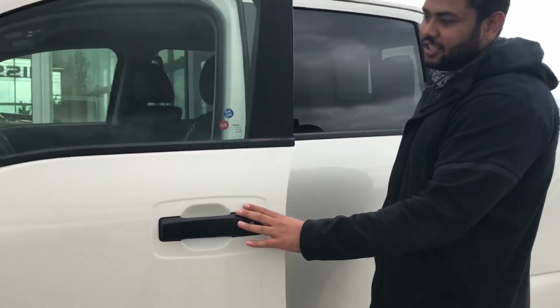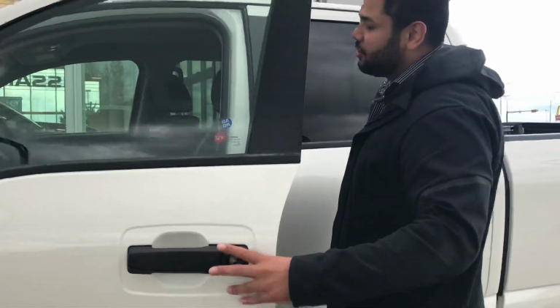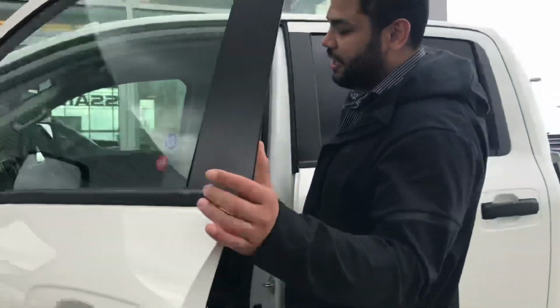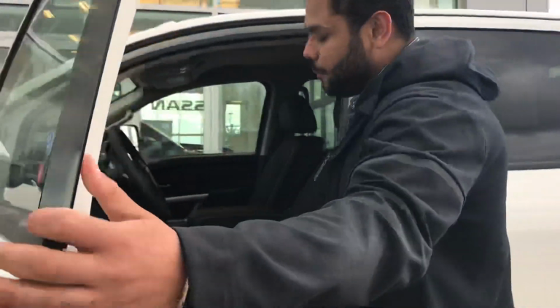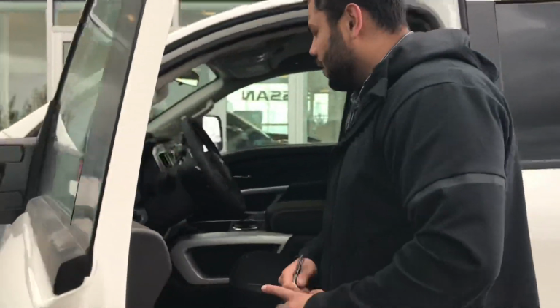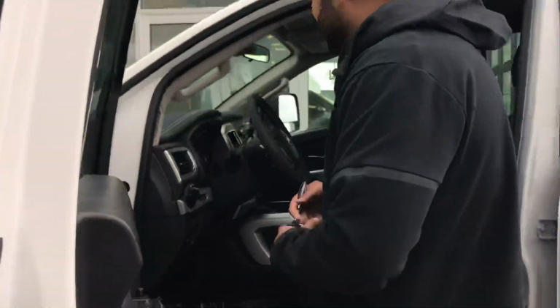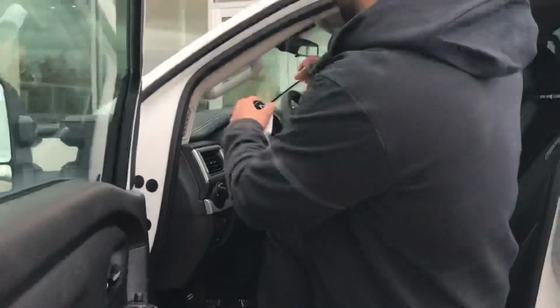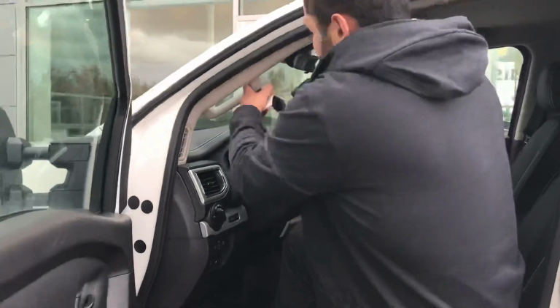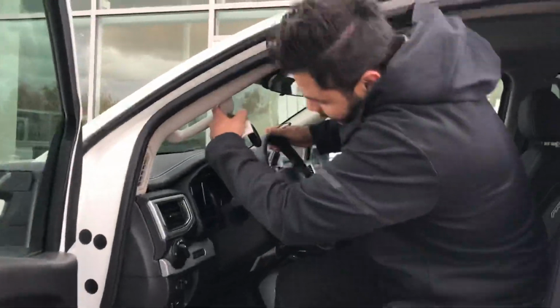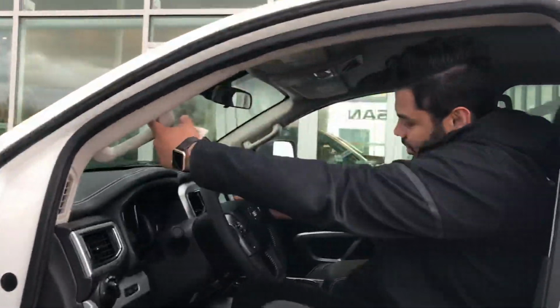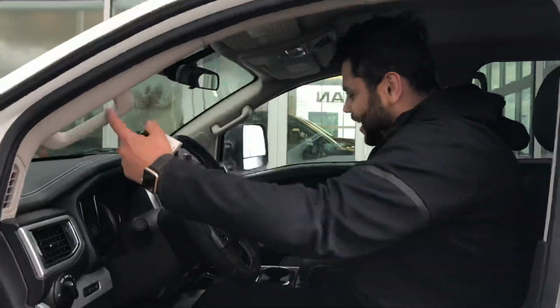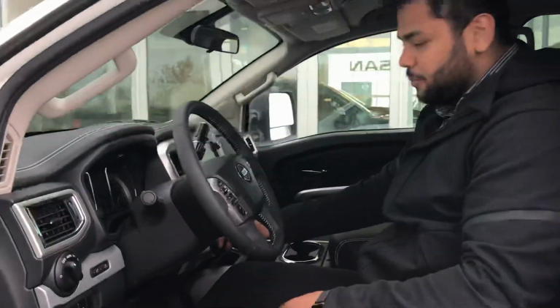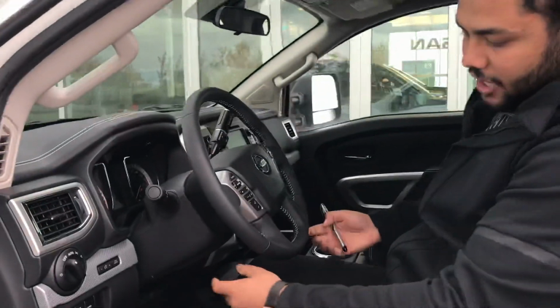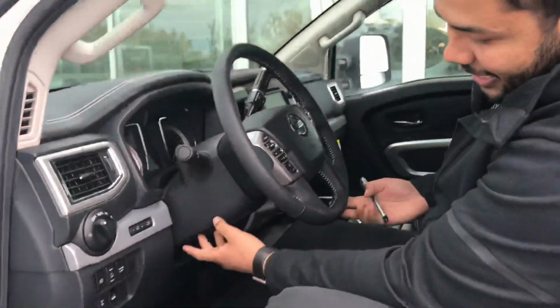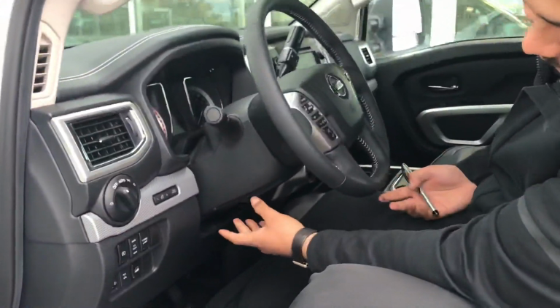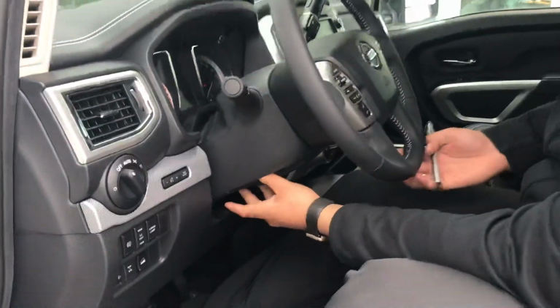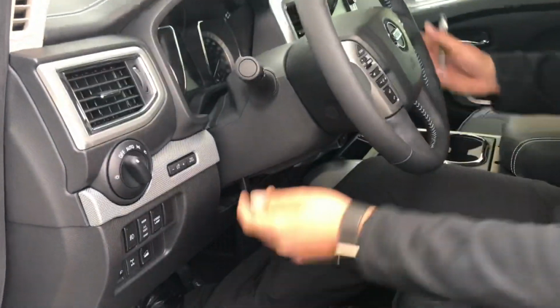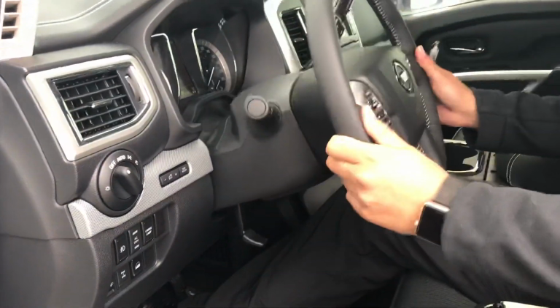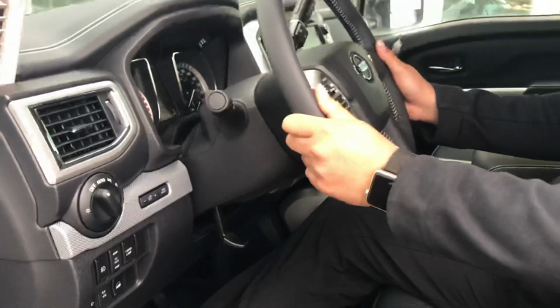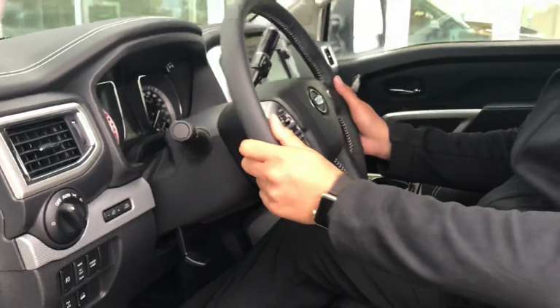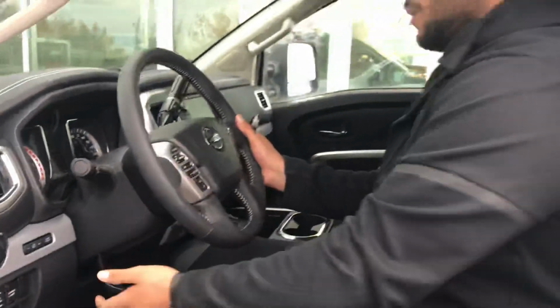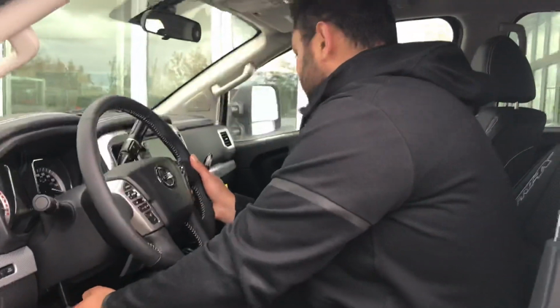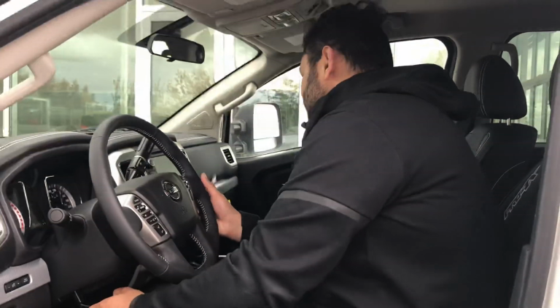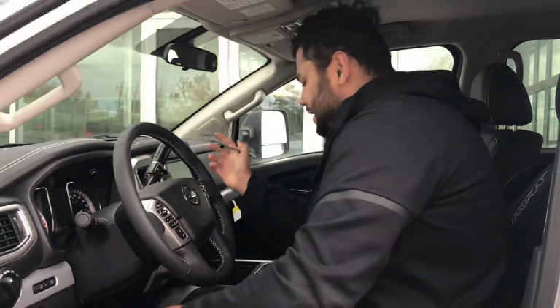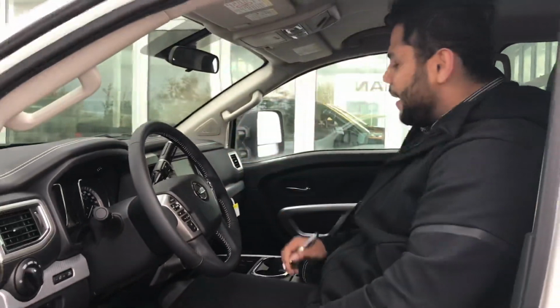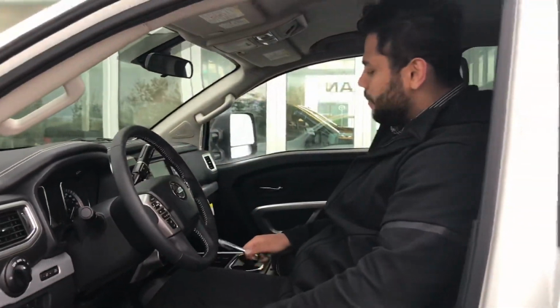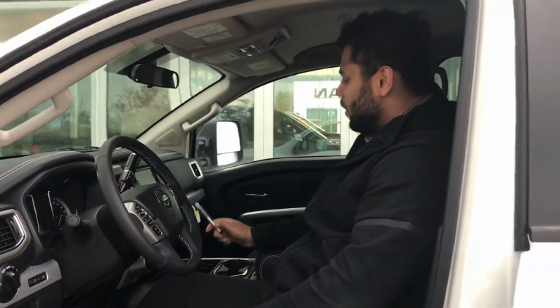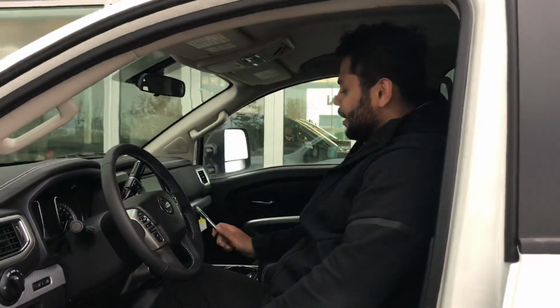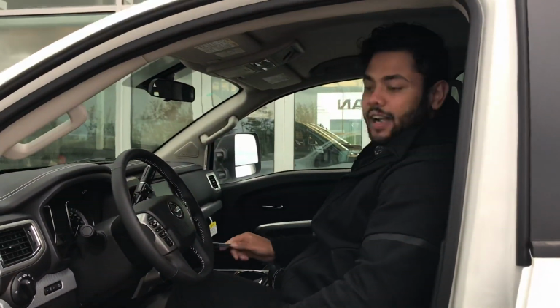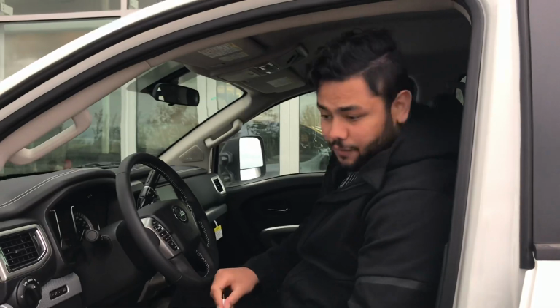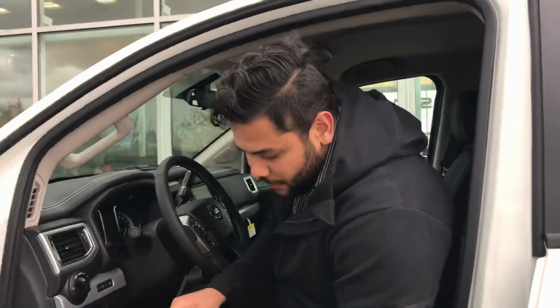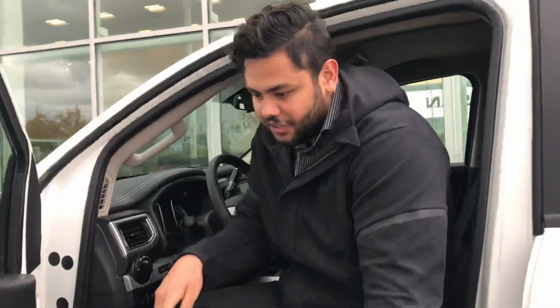Intelligent key control here, so you press that once and it will unlock the truck. Taking a look inside — push button start. It is going to have that manual adjustable steering wheel like you were talking about. It is going to have a backup camera as well. Tow package coming from the factory.